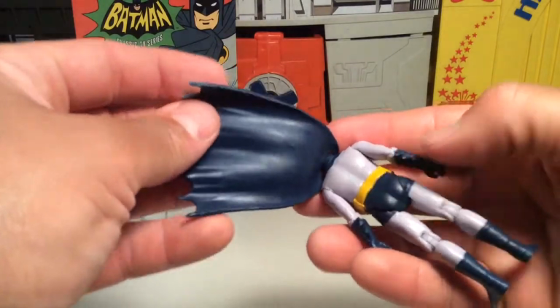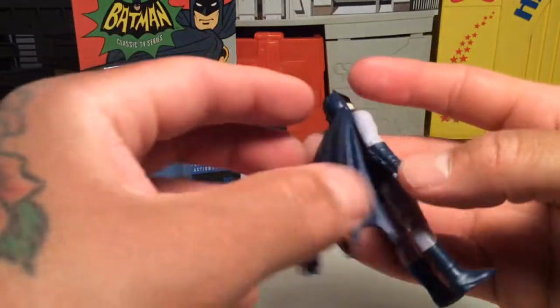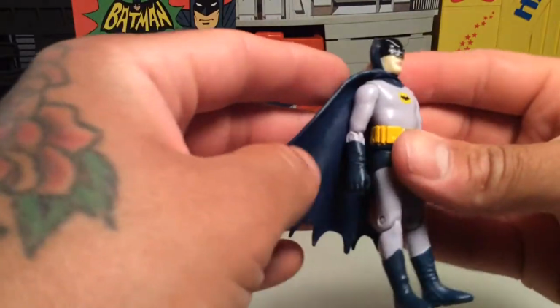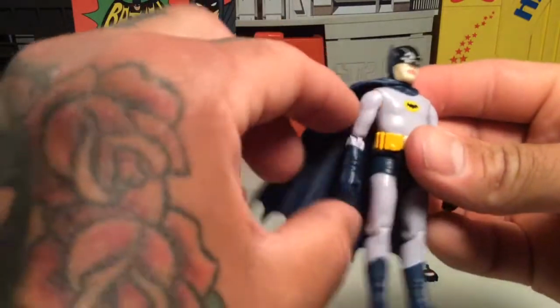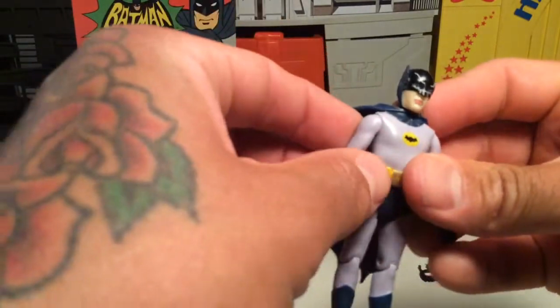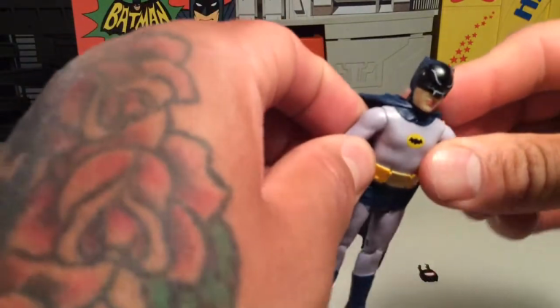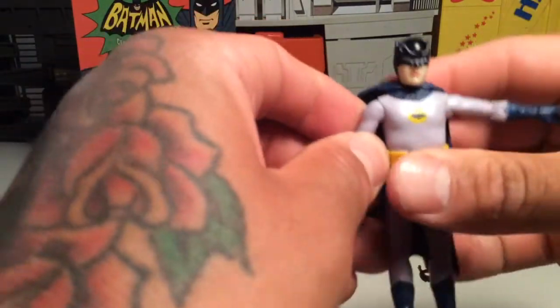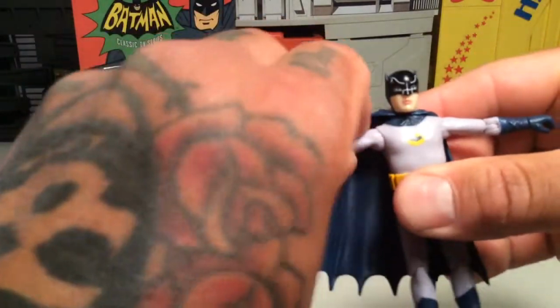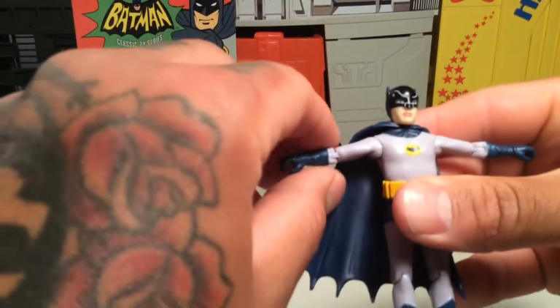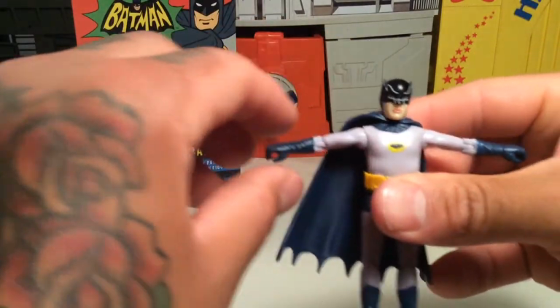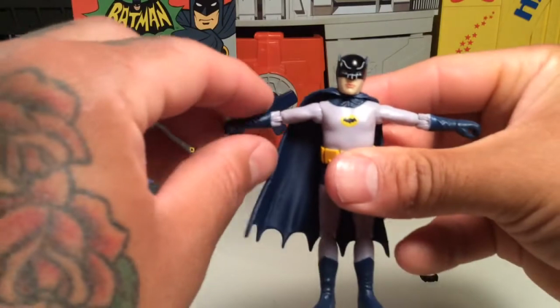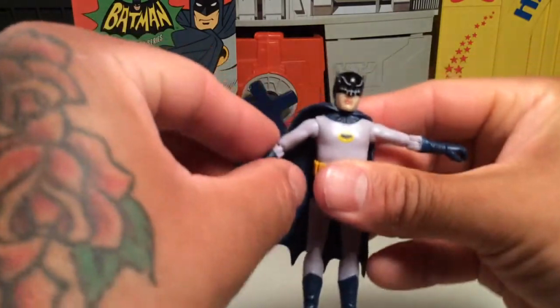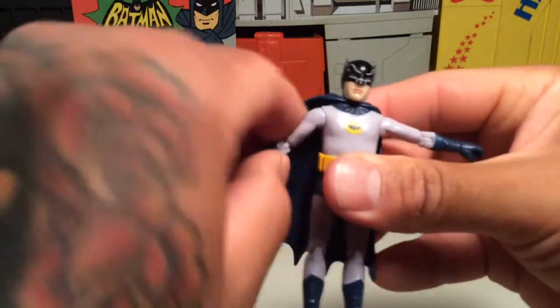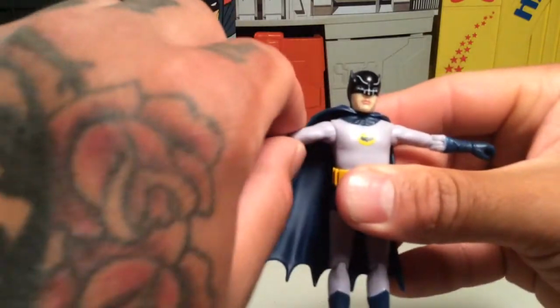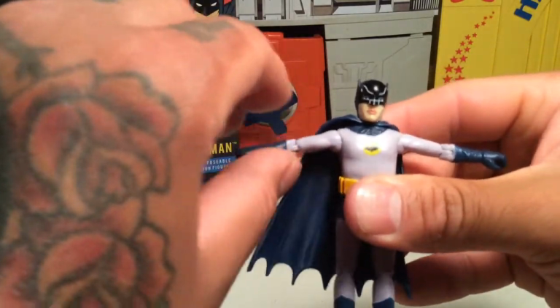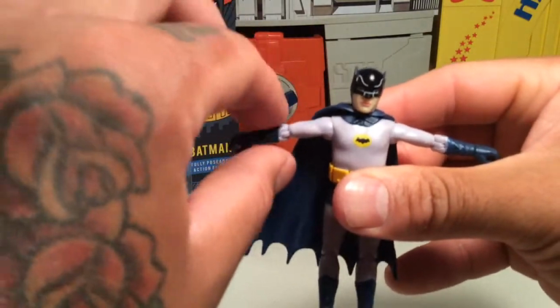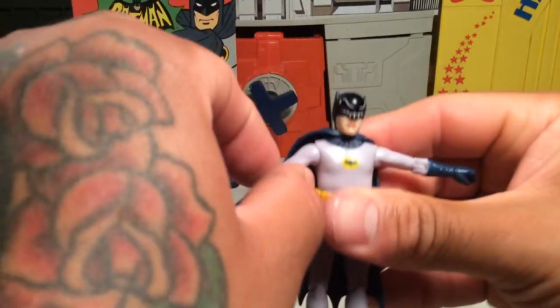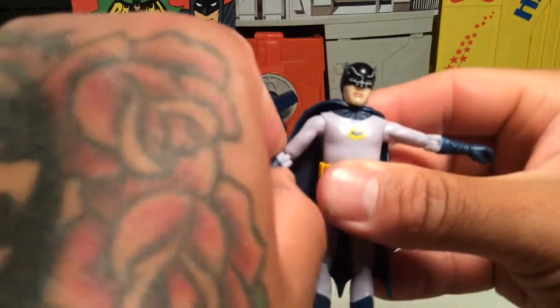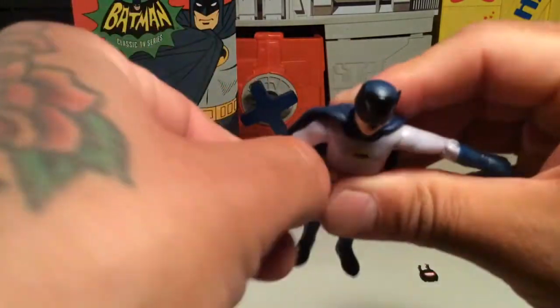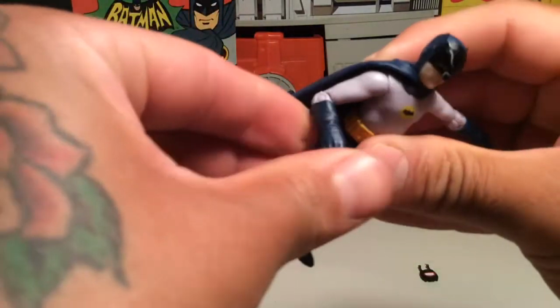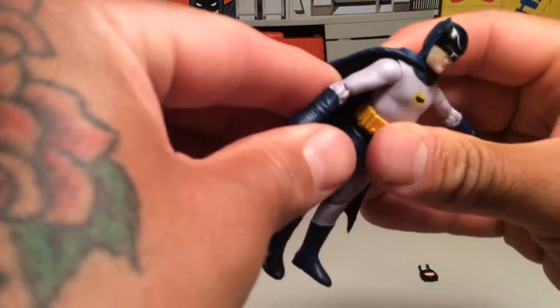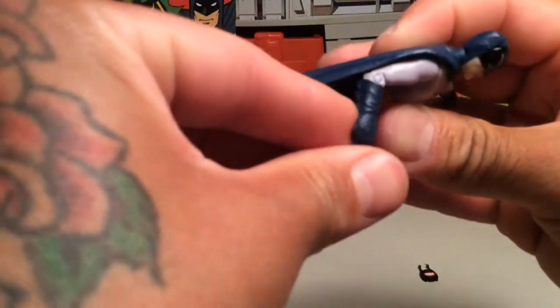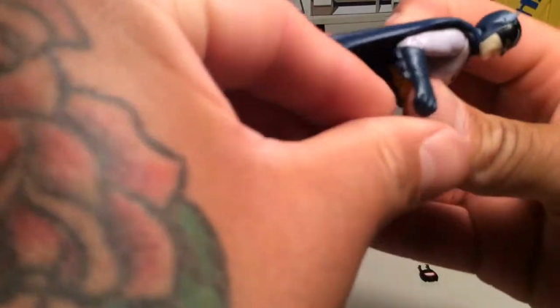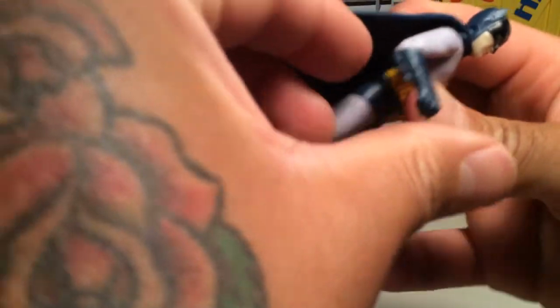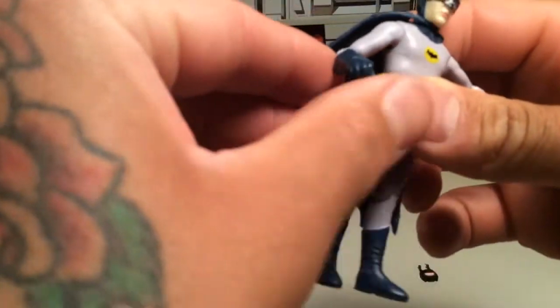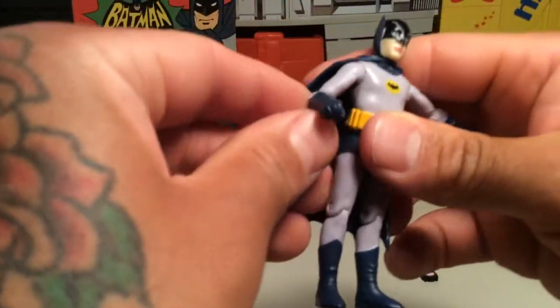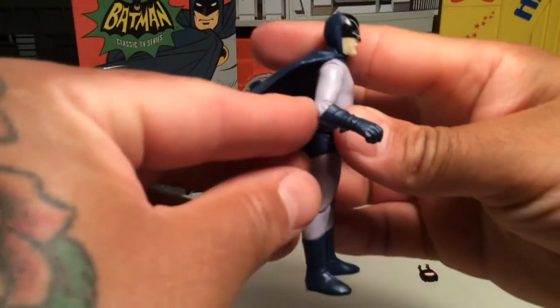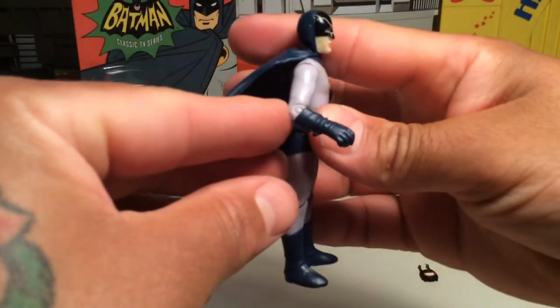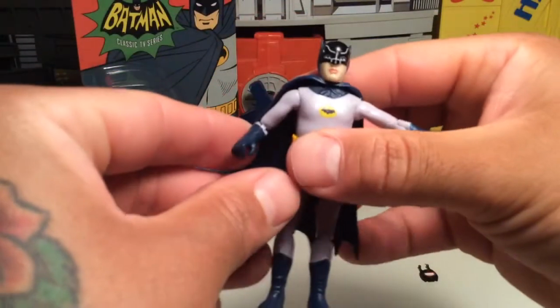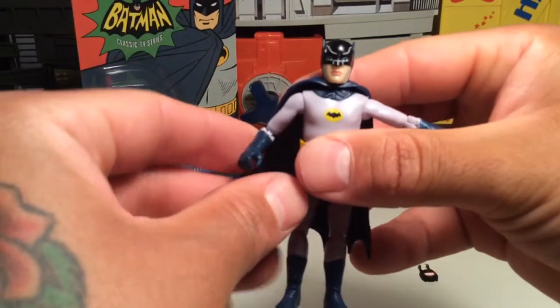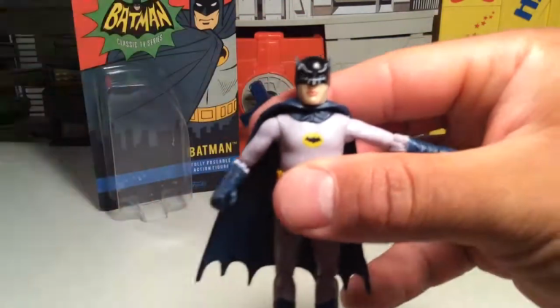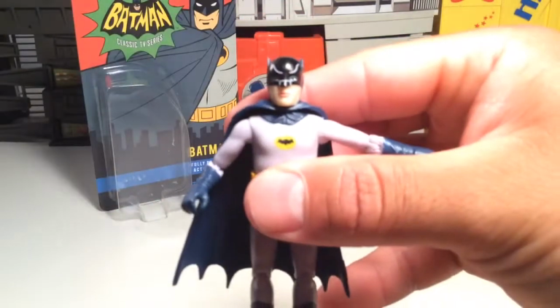He's got that gummy cape, which is pretty cool. And wow, you've got a cool span on his arms — they can fold out, so that's cool. Single elbows, nice little detail on the gloves.